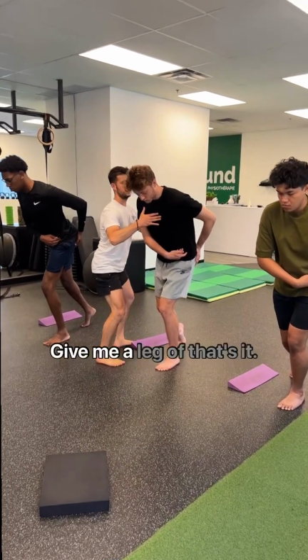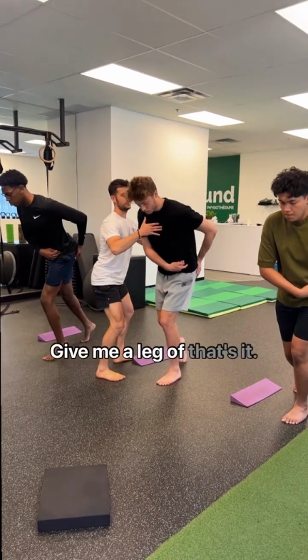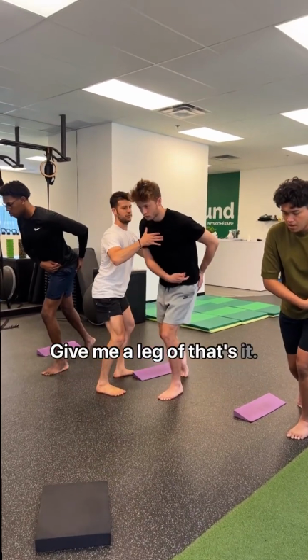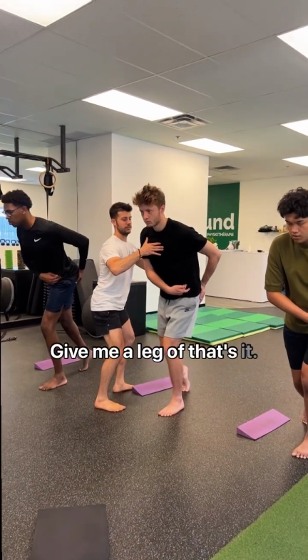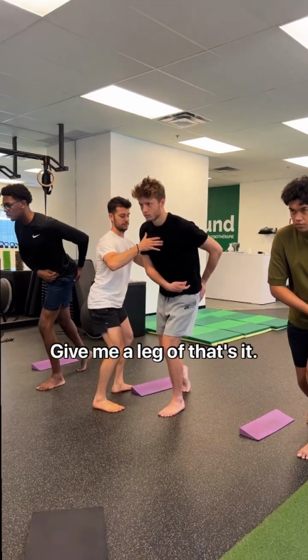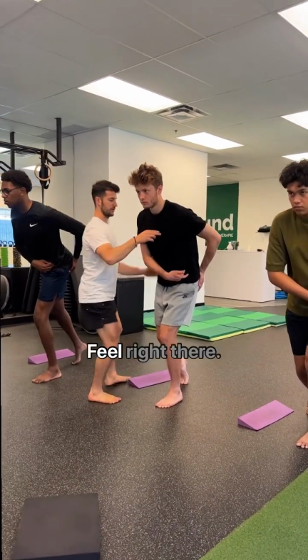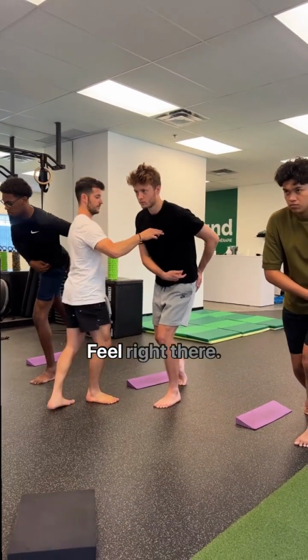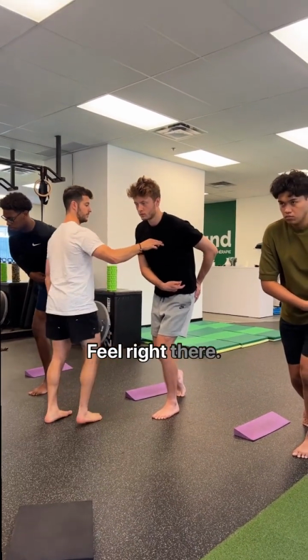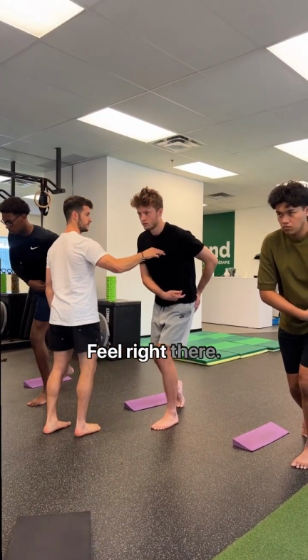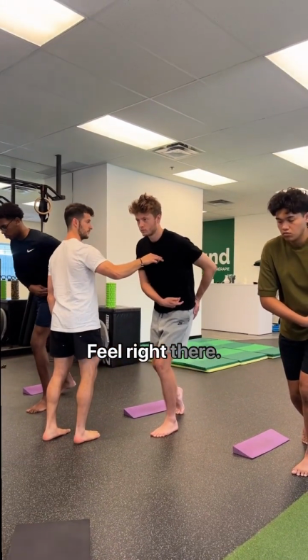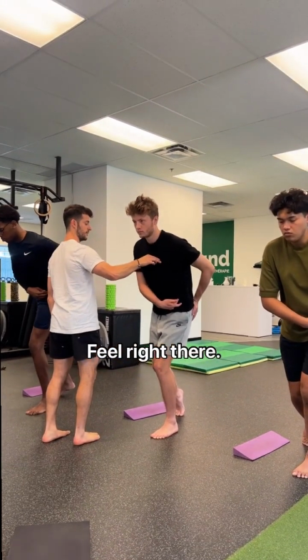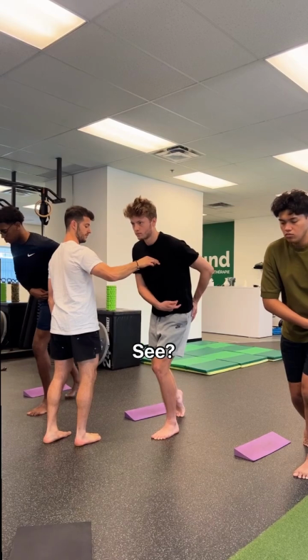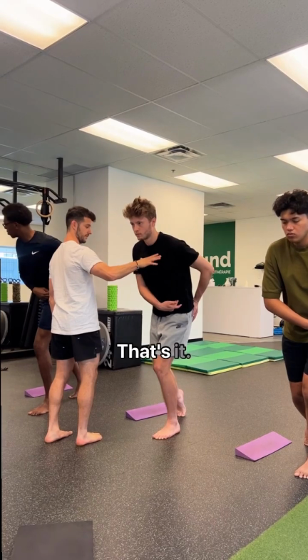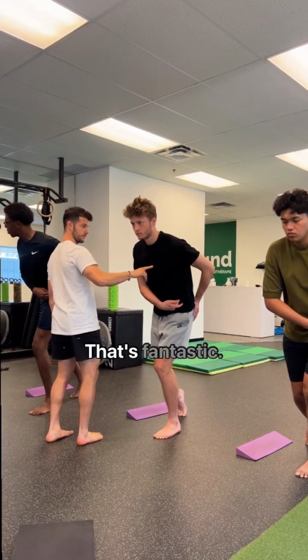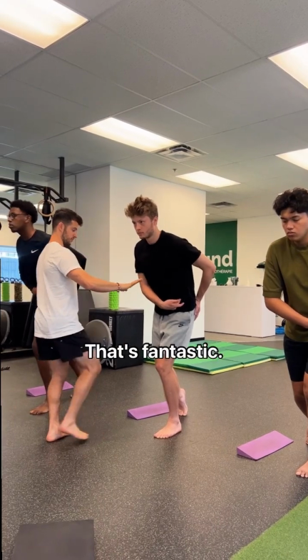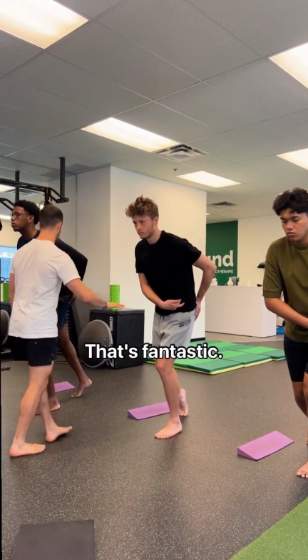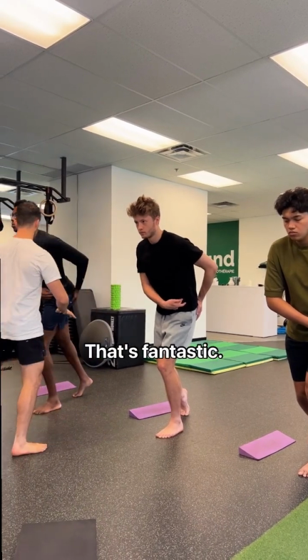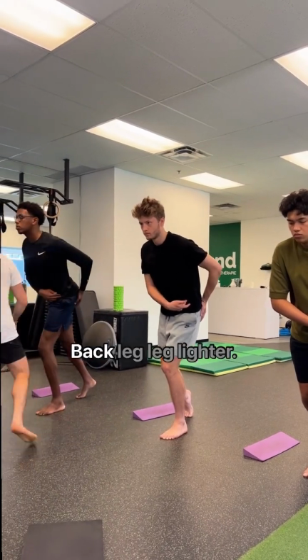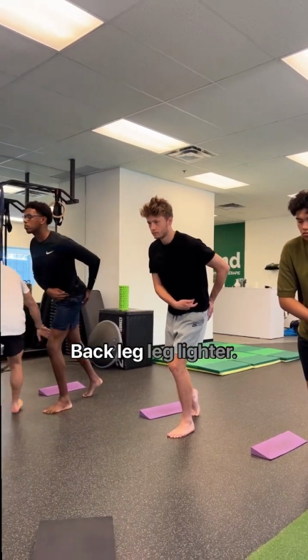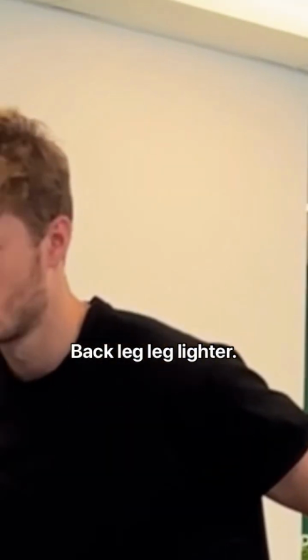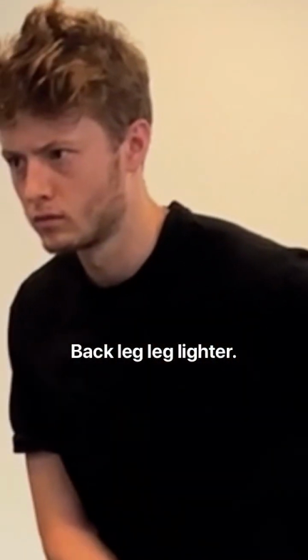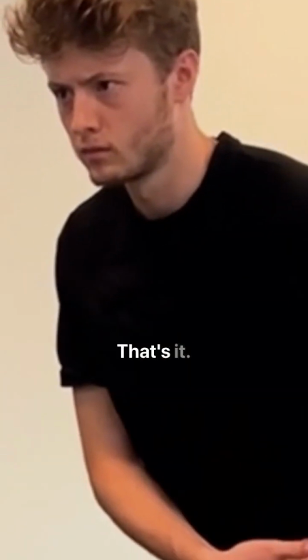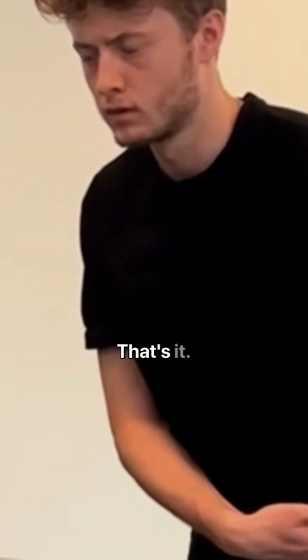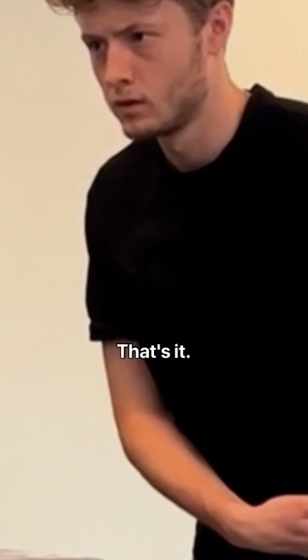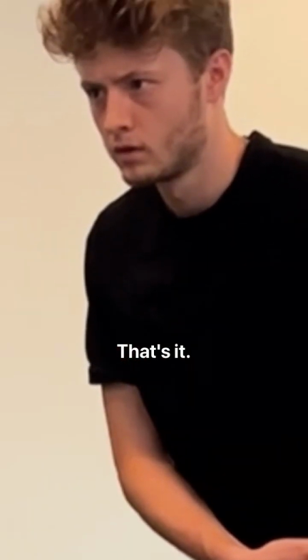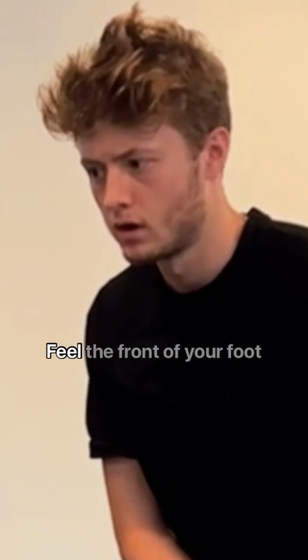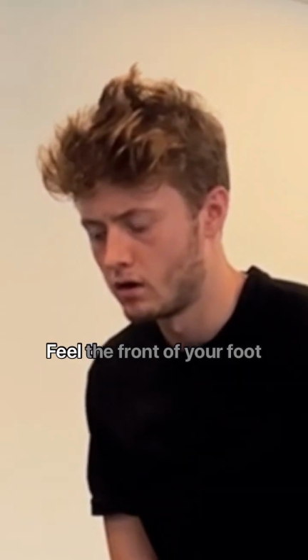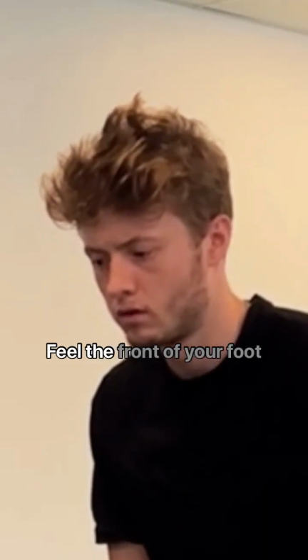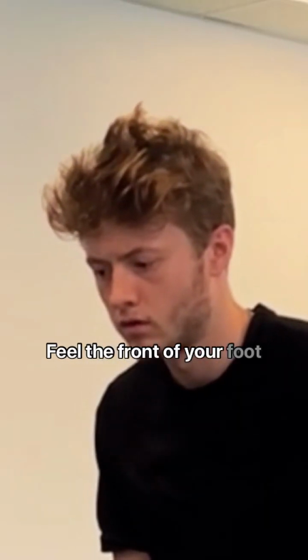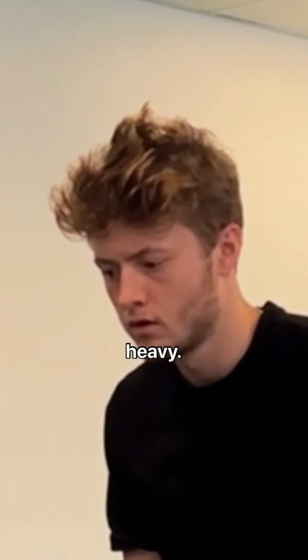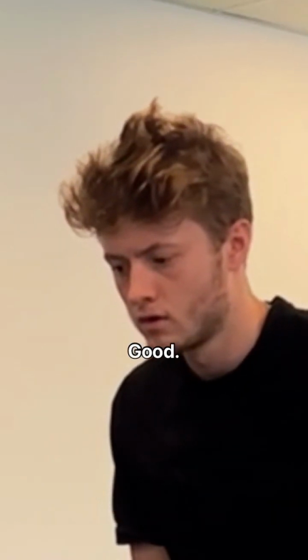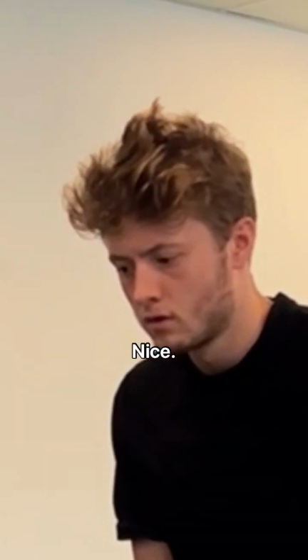Give me a leg with crunches. That's it. Feel him — right there, see? That's it, that's fantastic. Back leg lighter. That's it. Feel the front of your foot heavy. Good, nice.